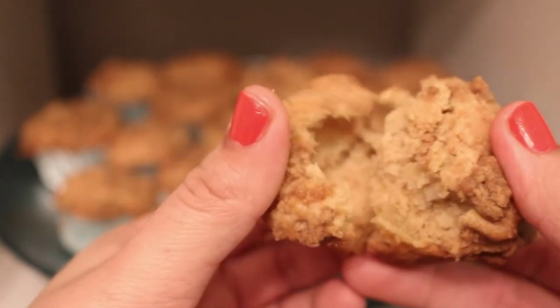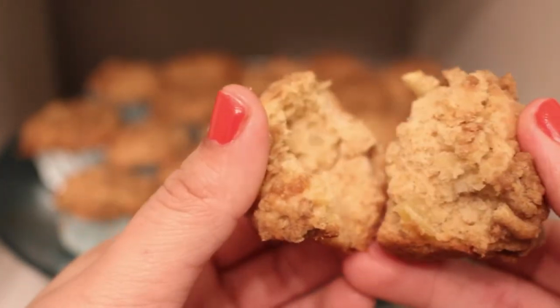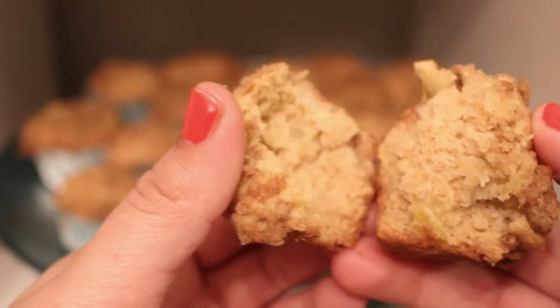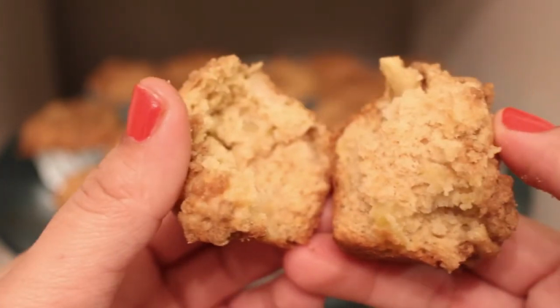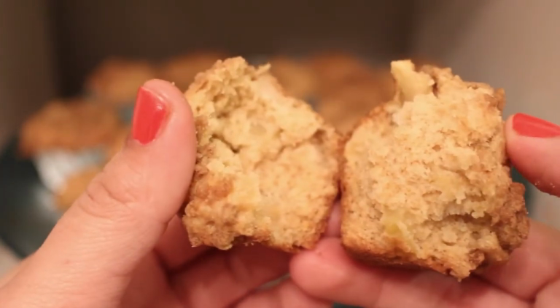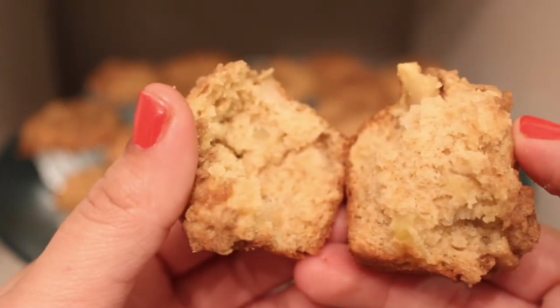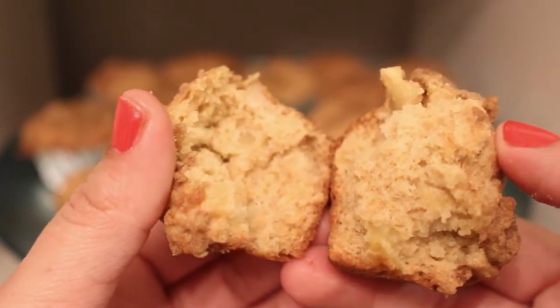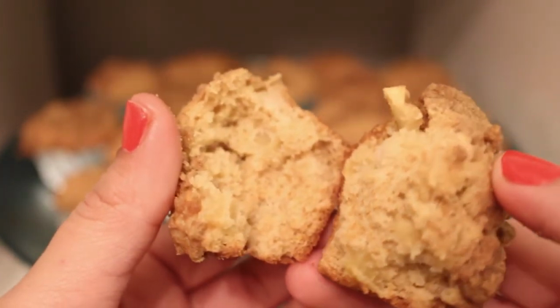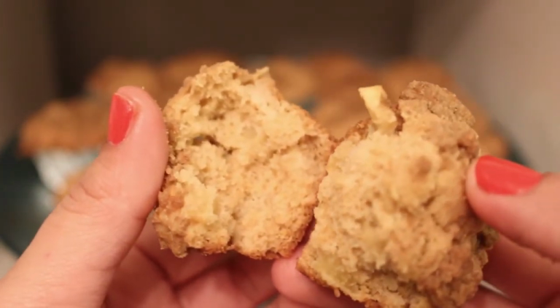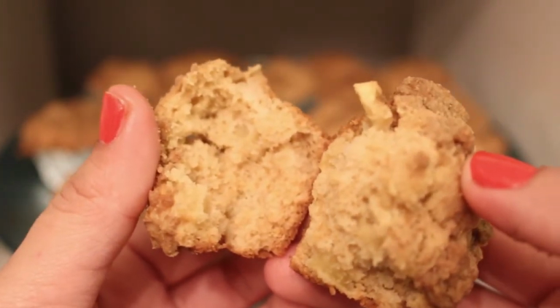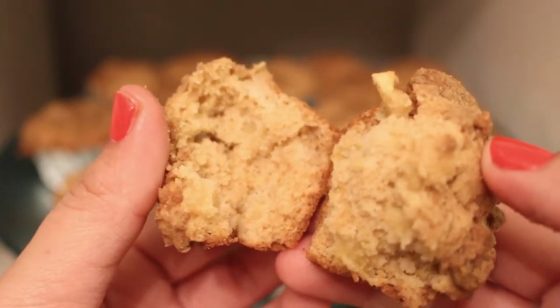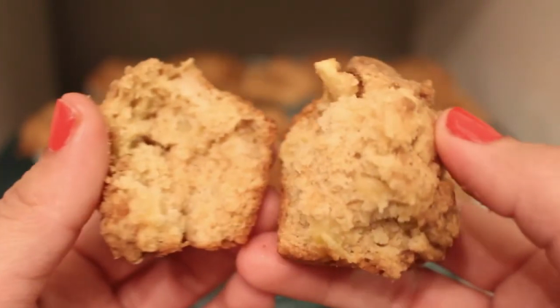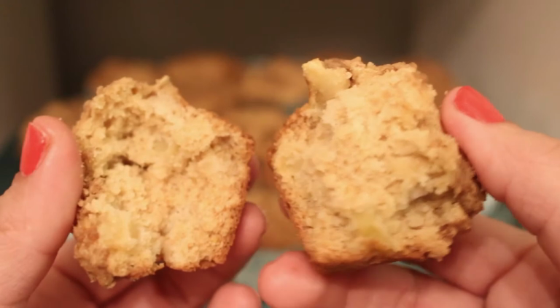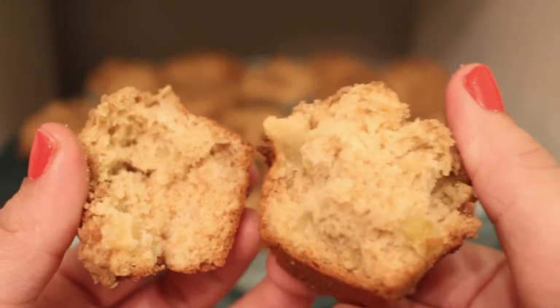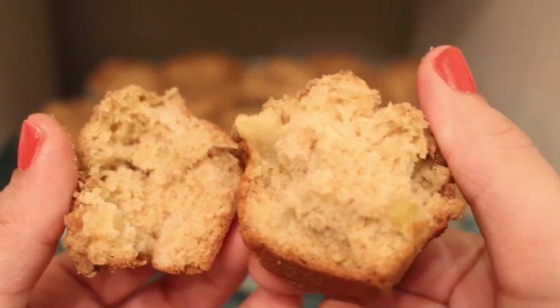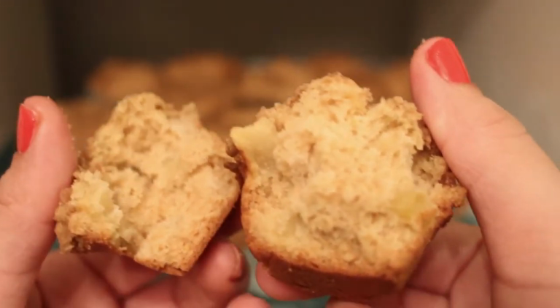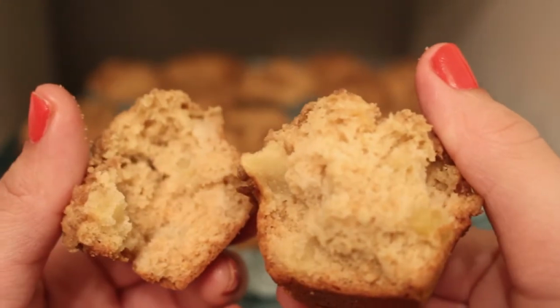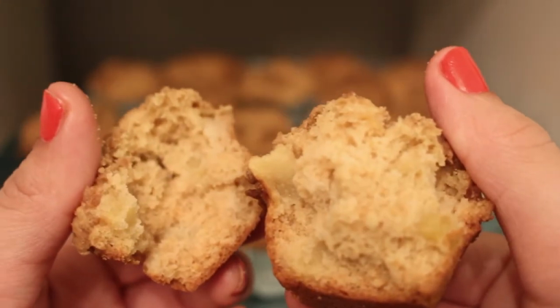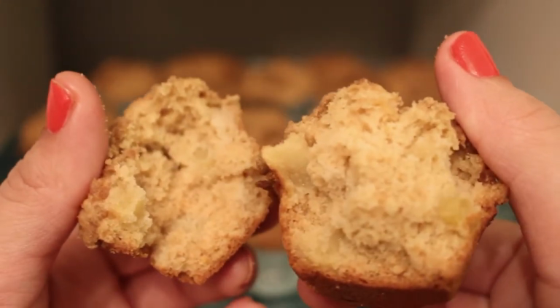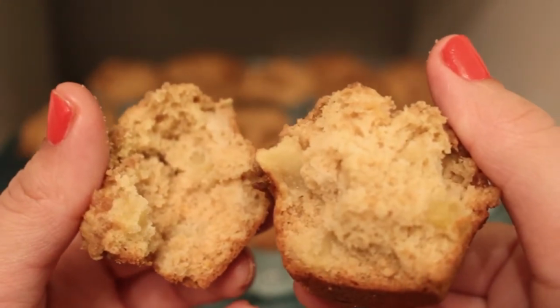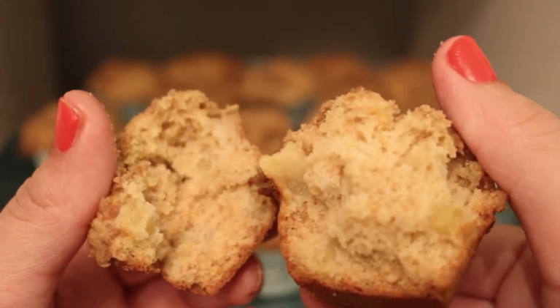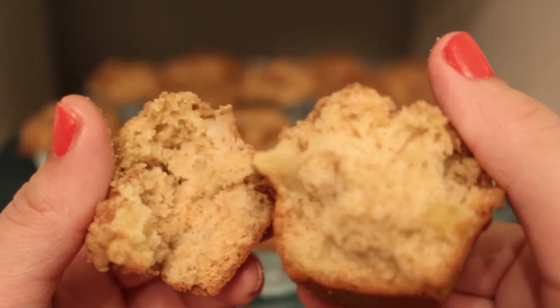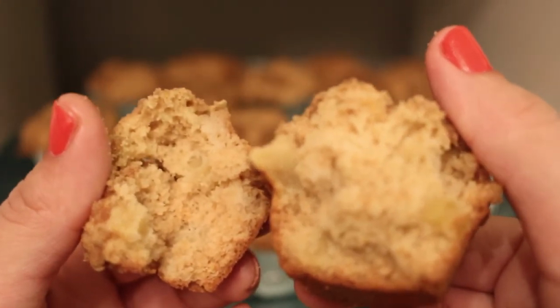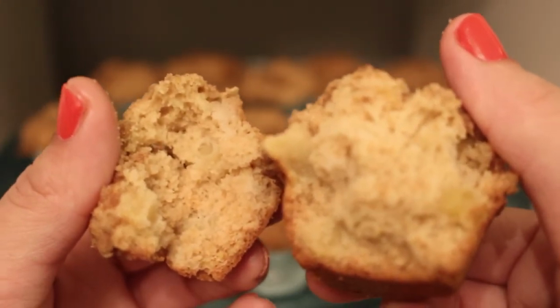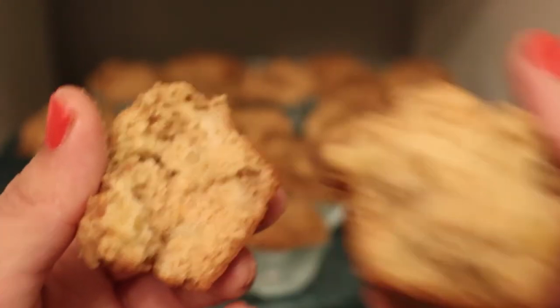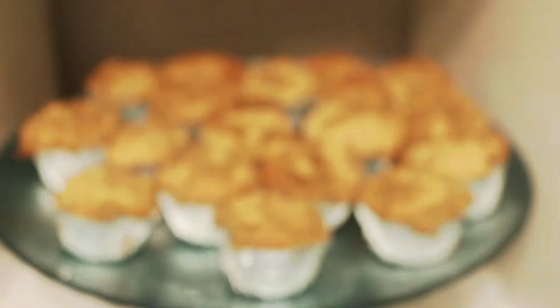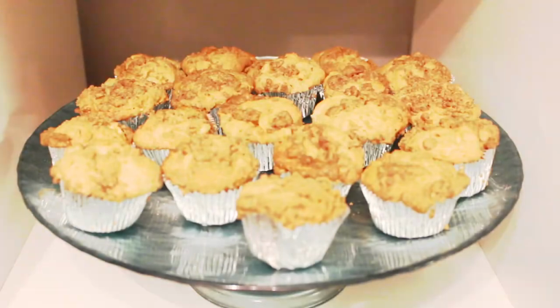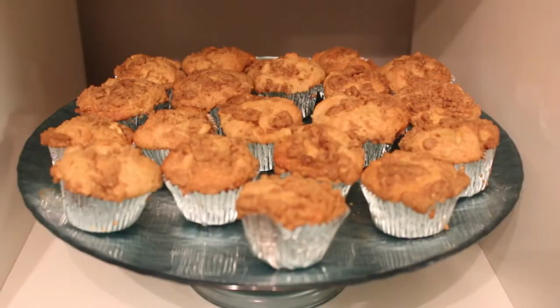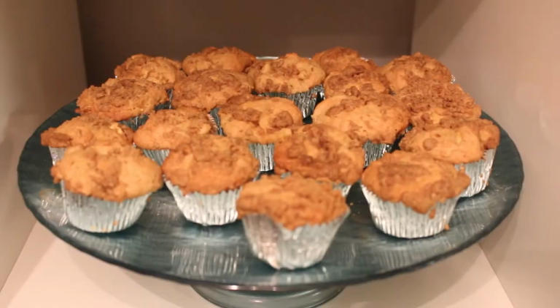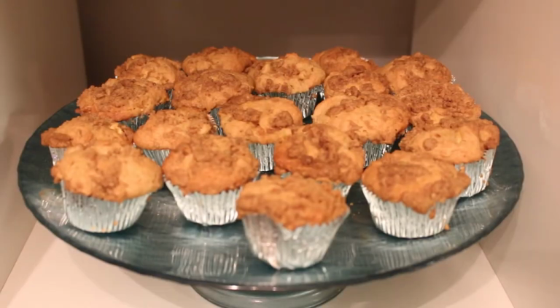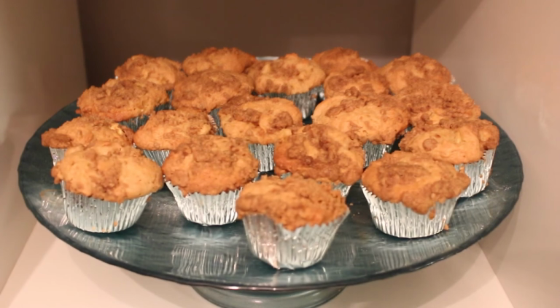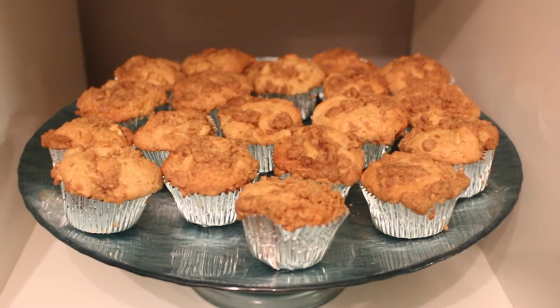These are perfect warm, but they're also really good frozen. These are the perfect muffin to freeze so that you can keep them for a while. We are going to see what my taste testers think.